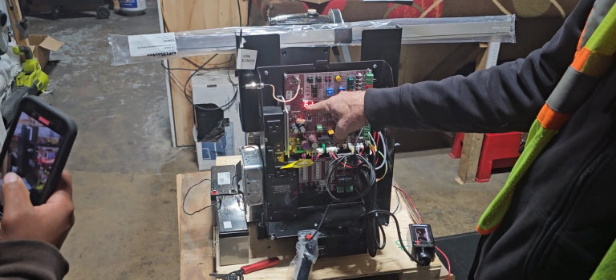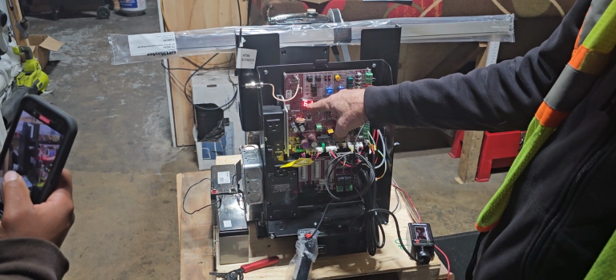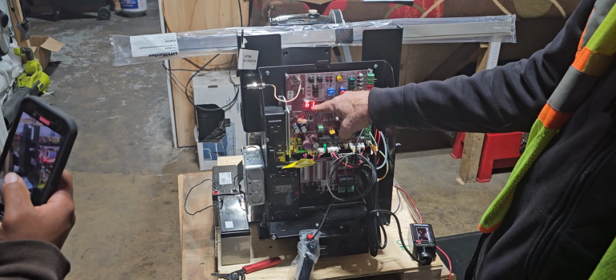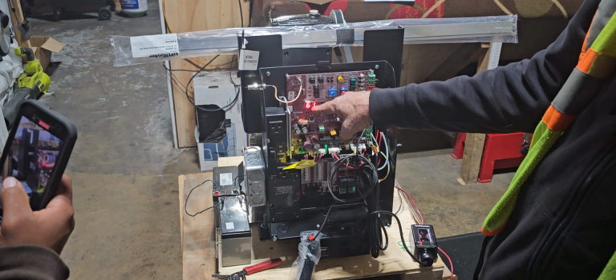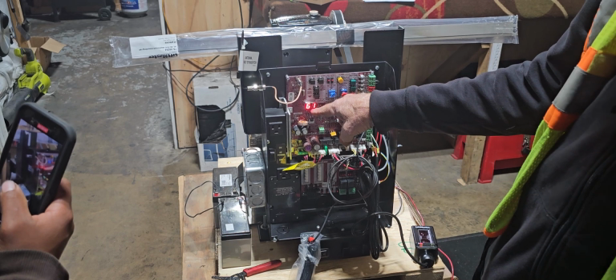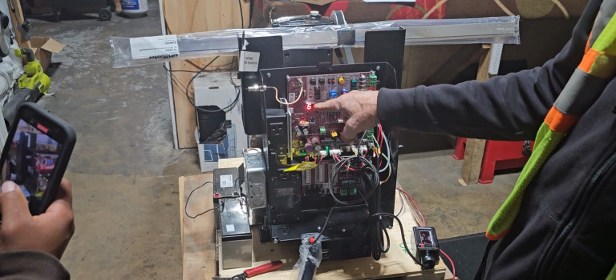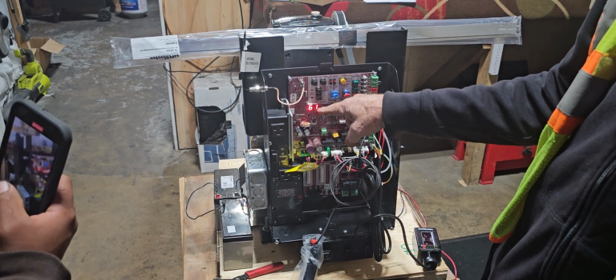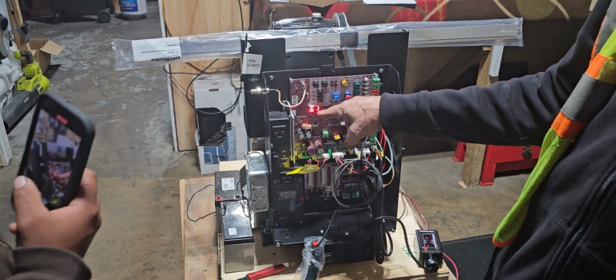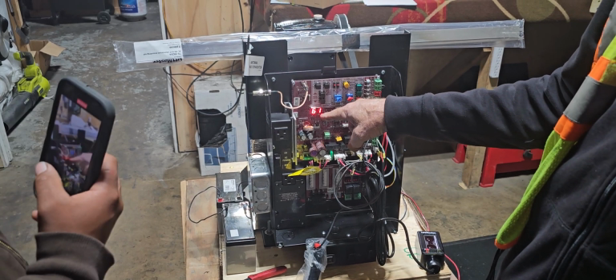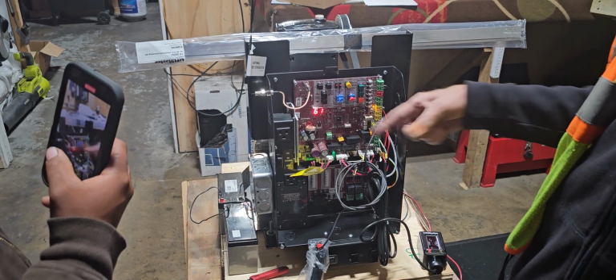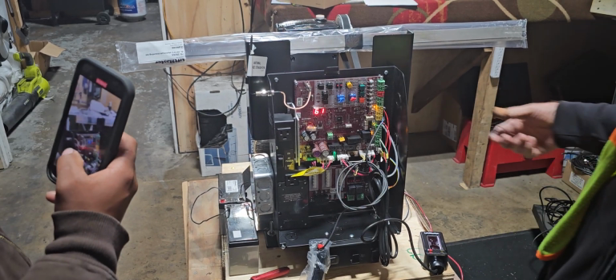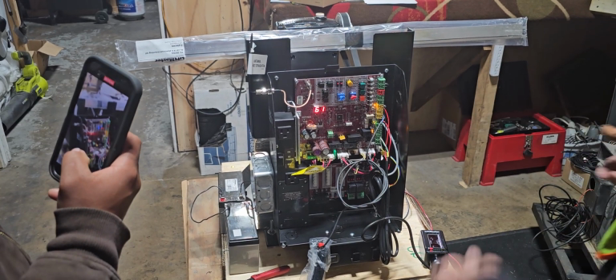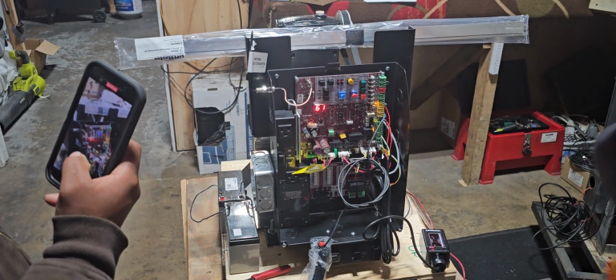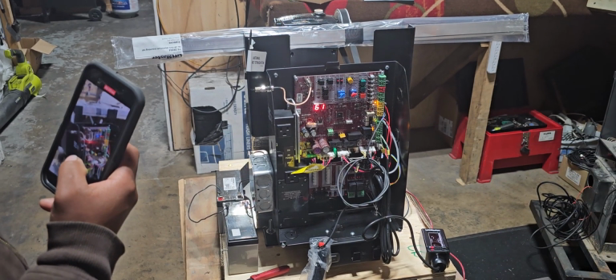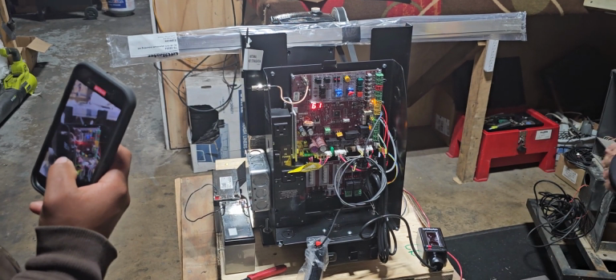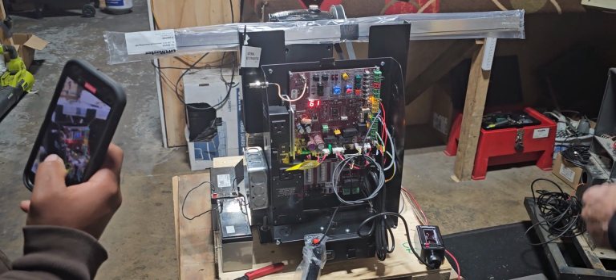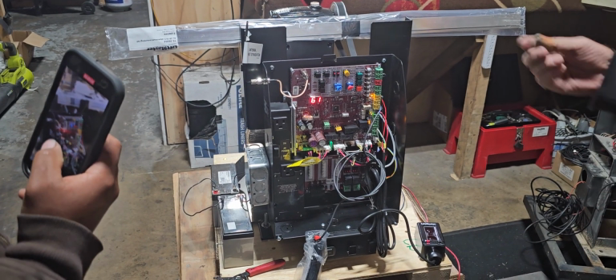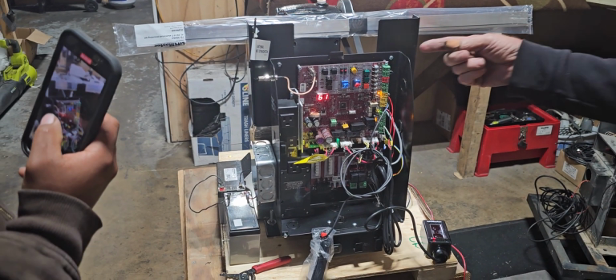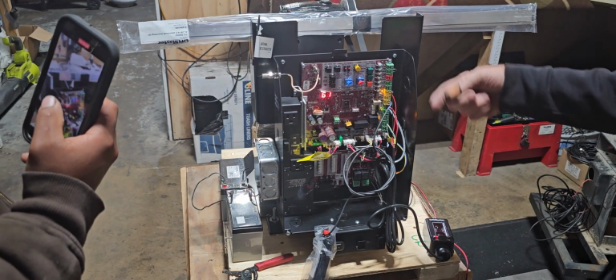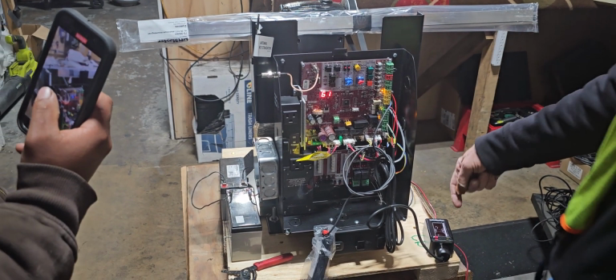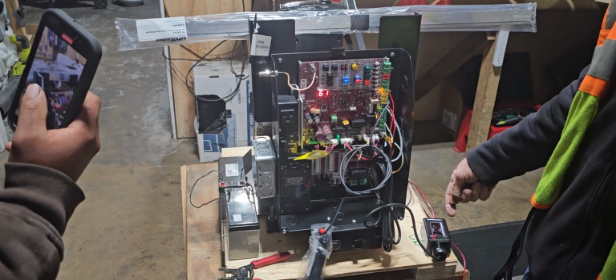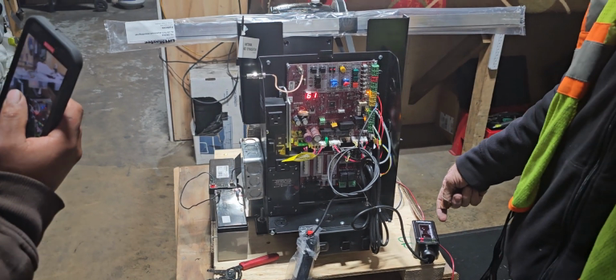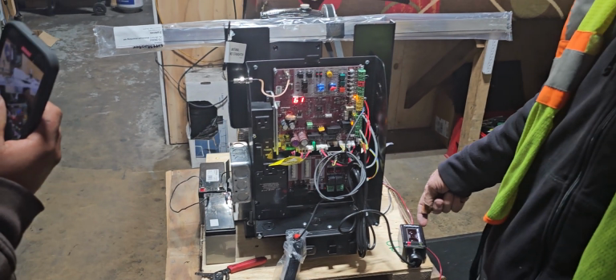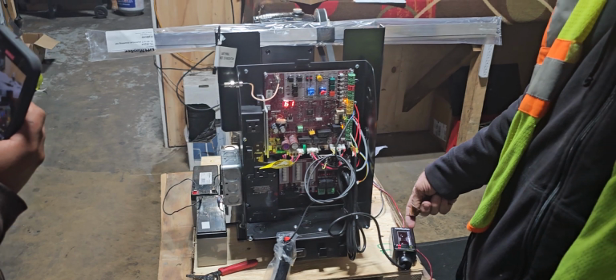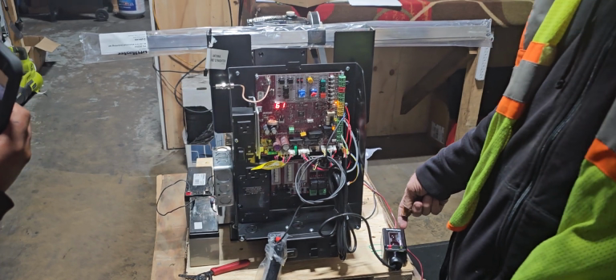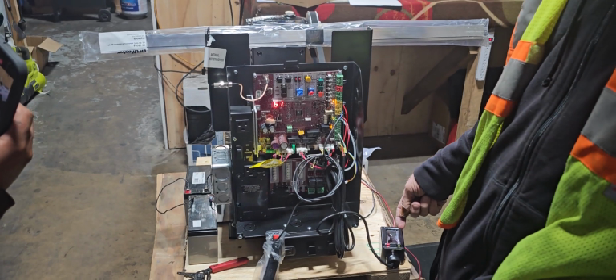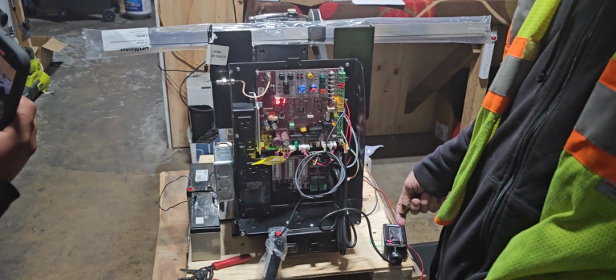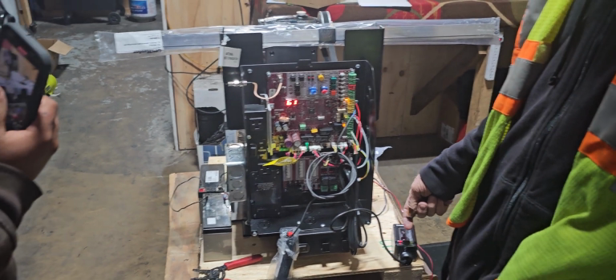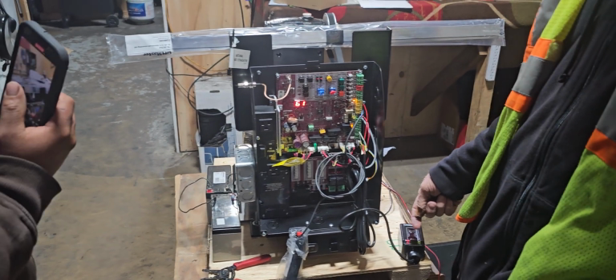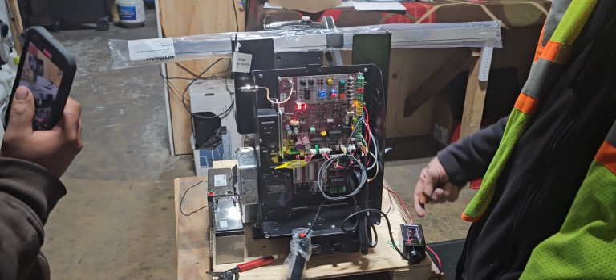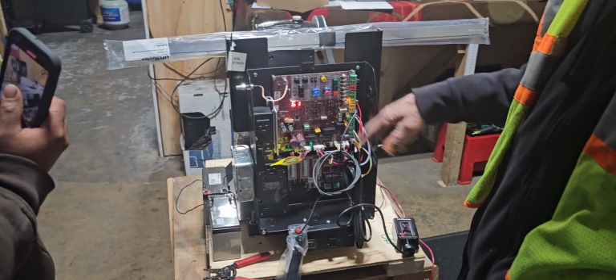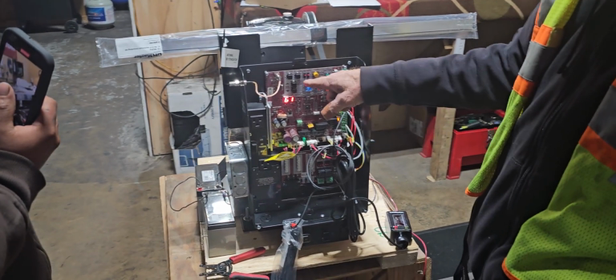The first code was 61. If I look in my book, it tells me there was a photo eye problem. That's cool.